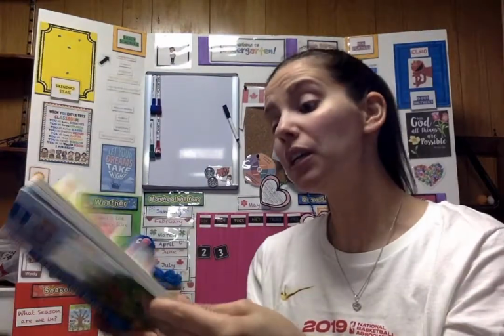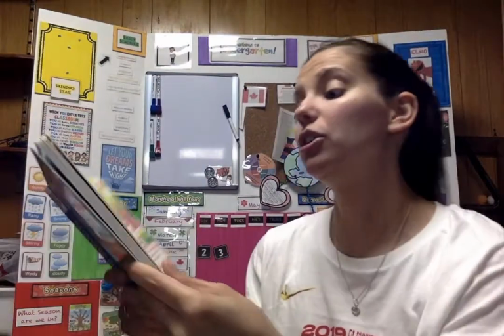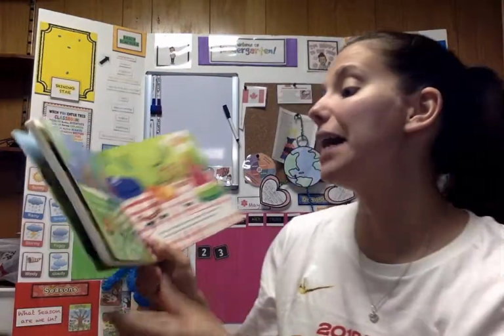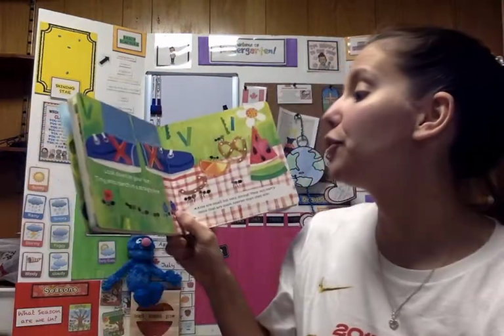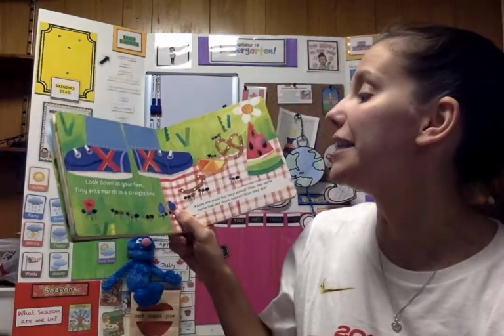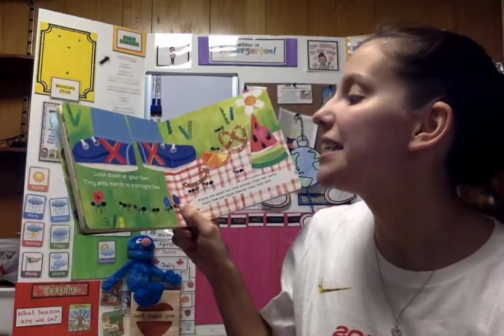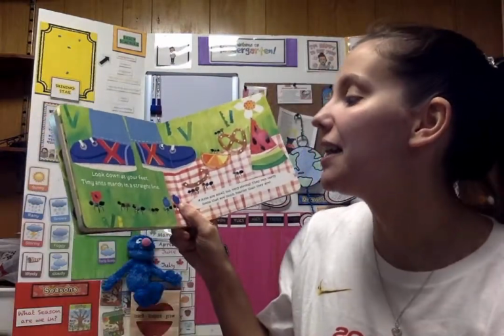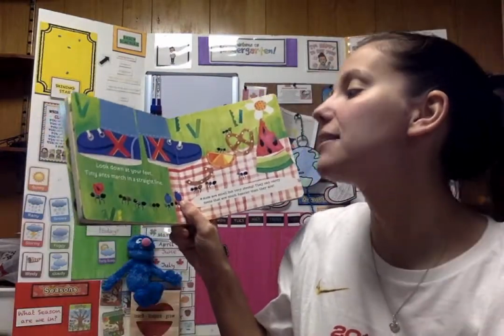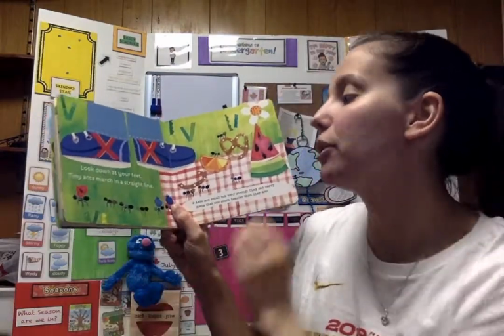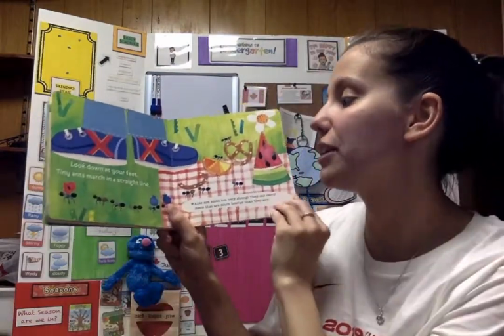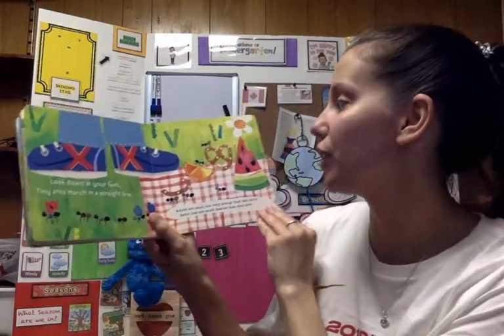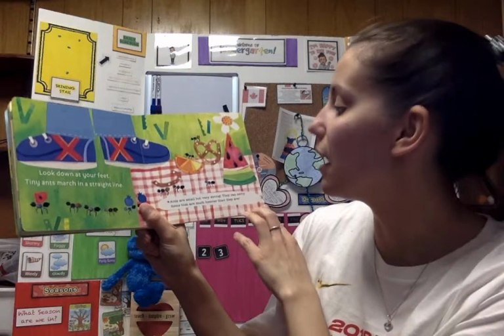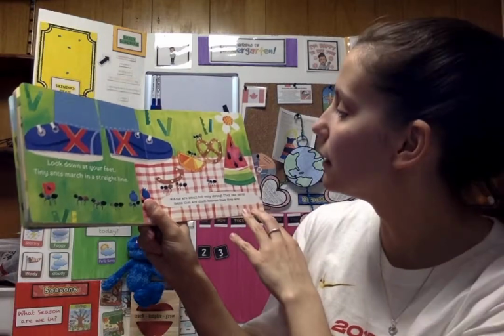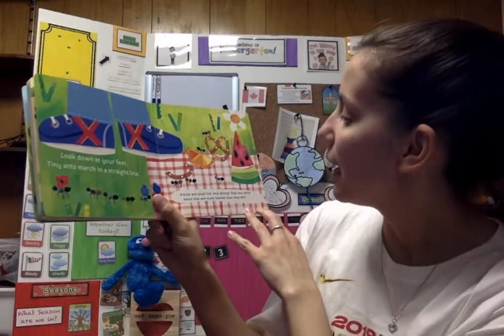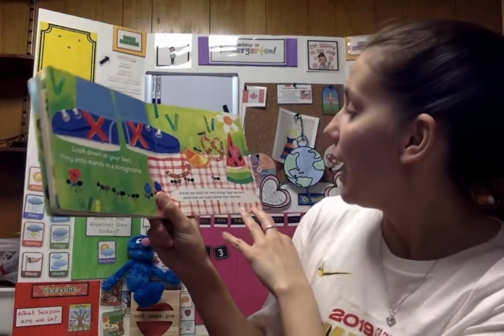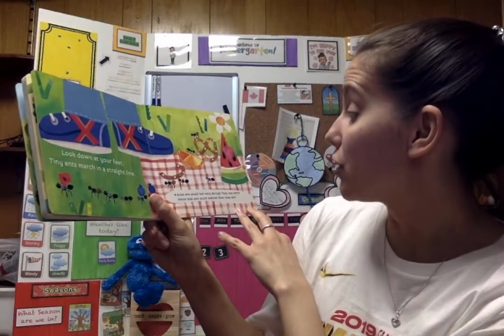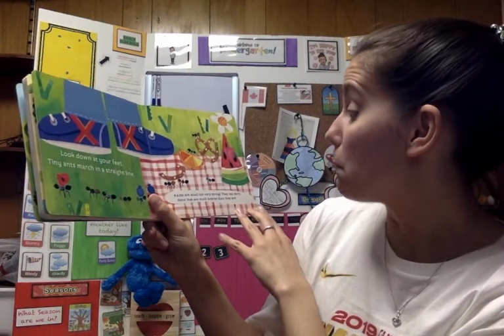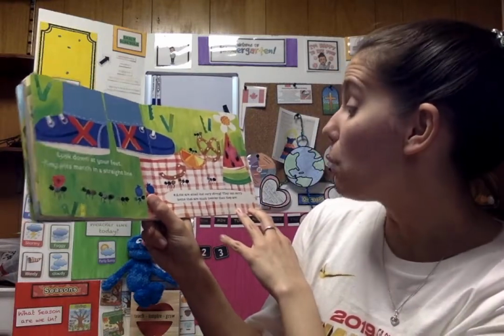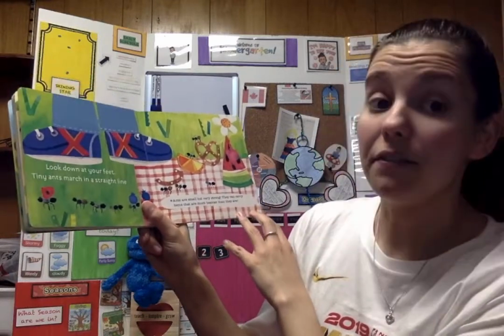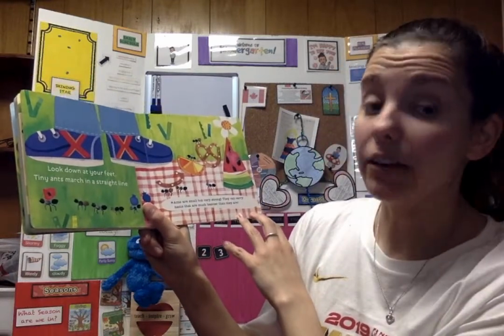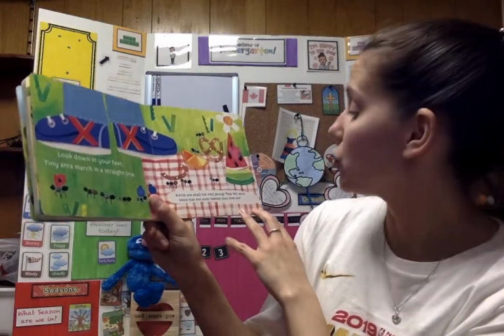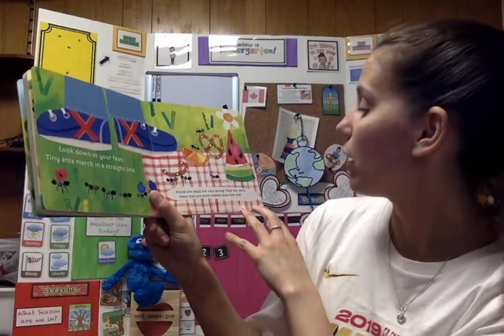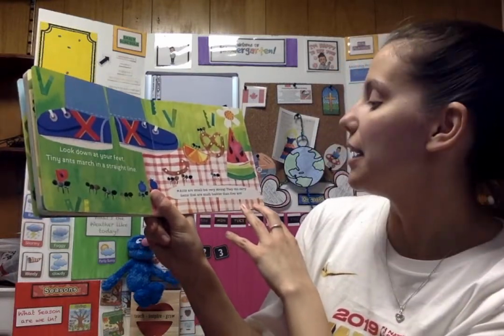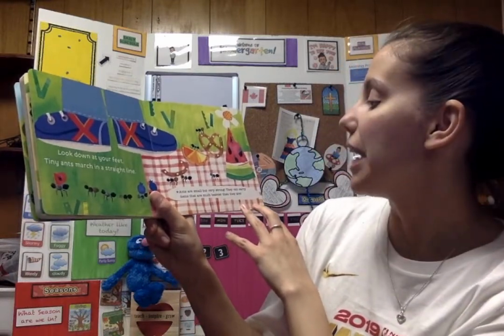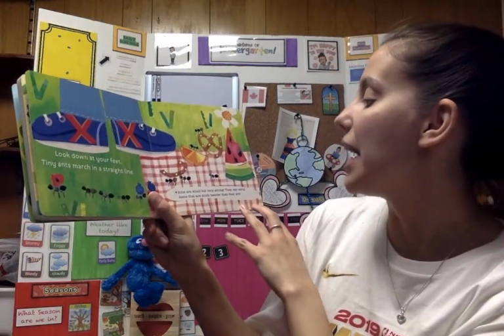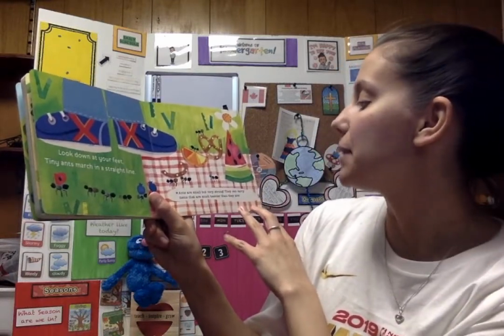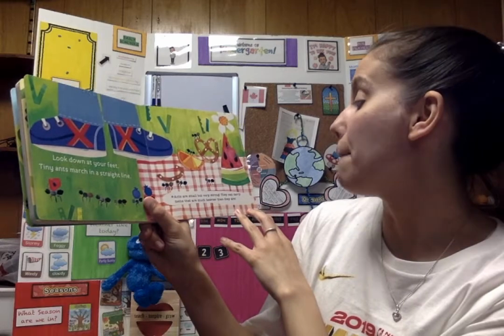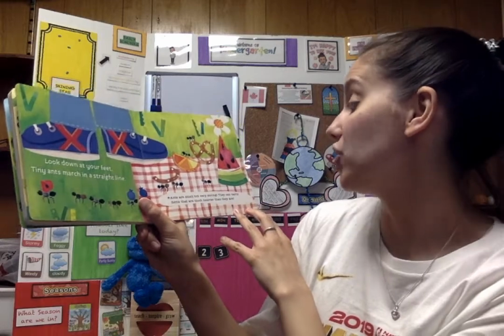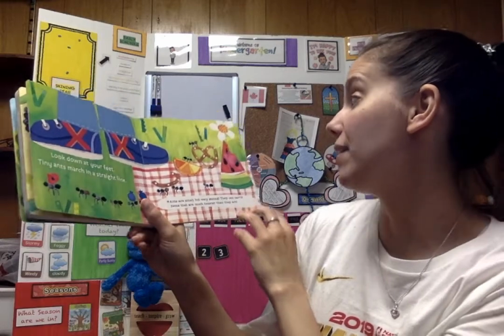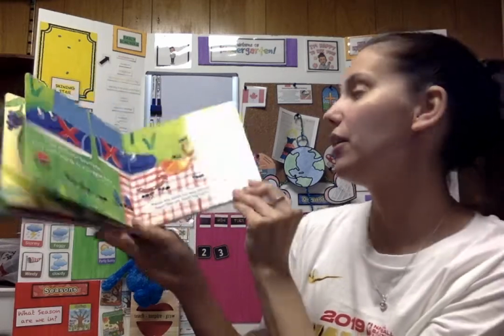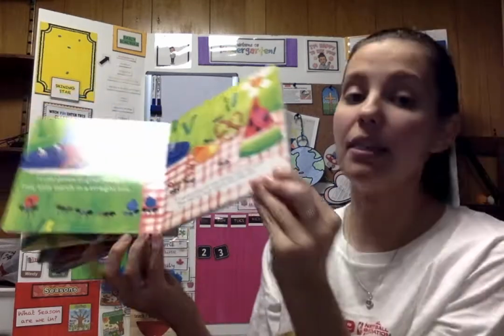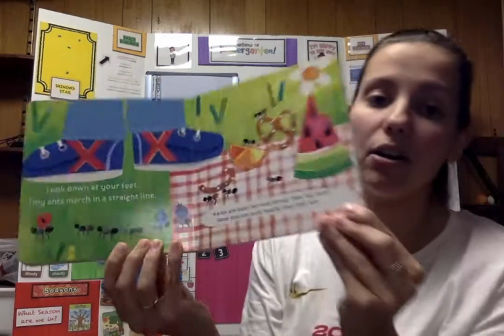Look down at your feet. Tiny ants march in a straight line. Ants are small but very strong. They can carry items that are much heavier than they are.